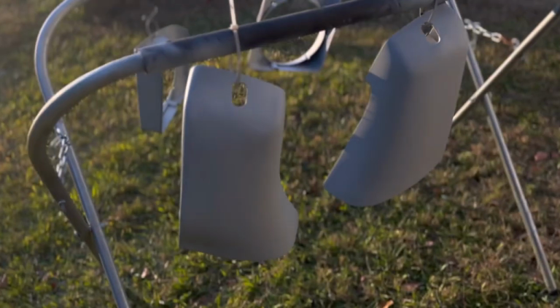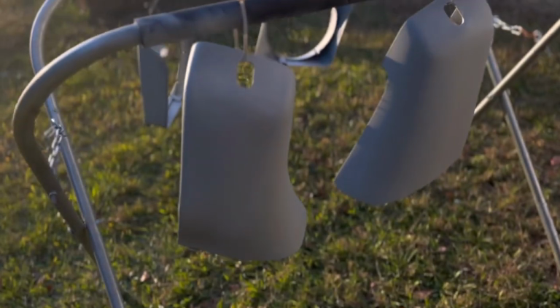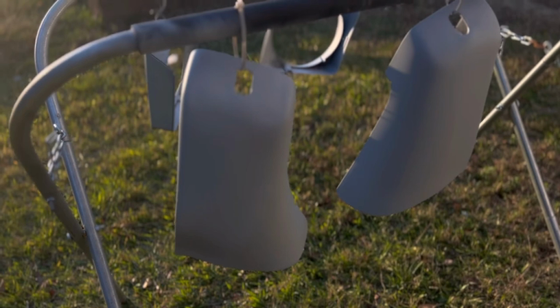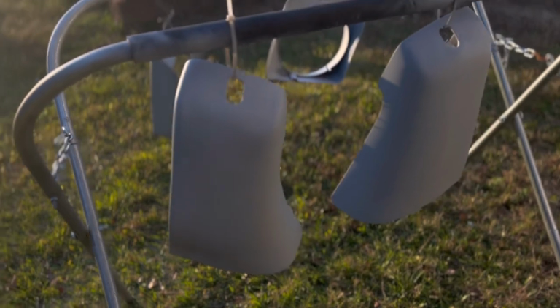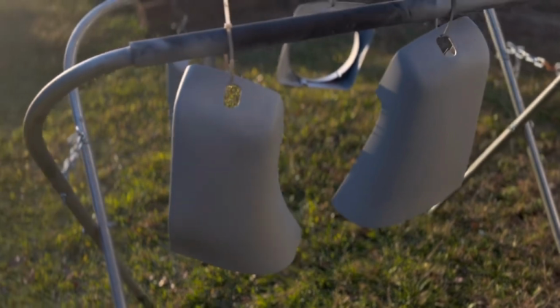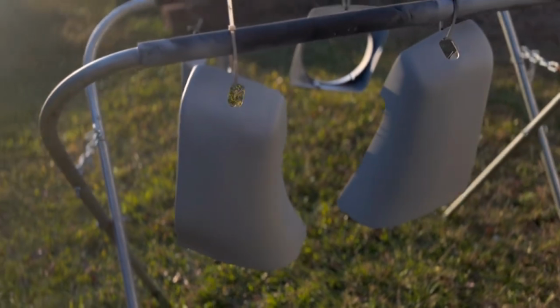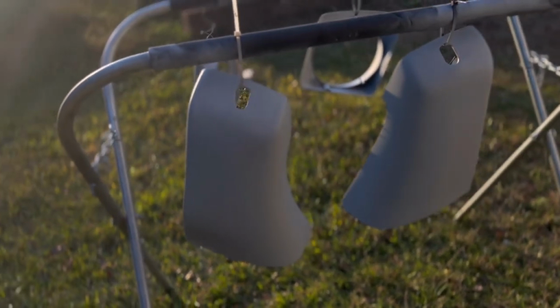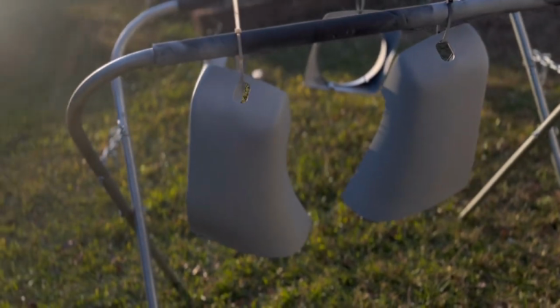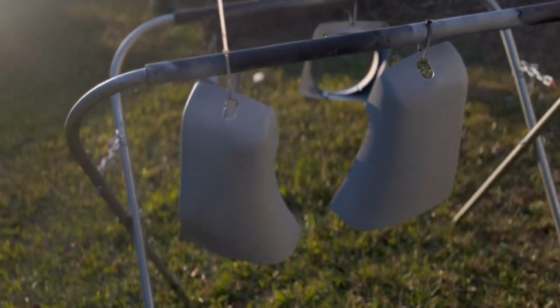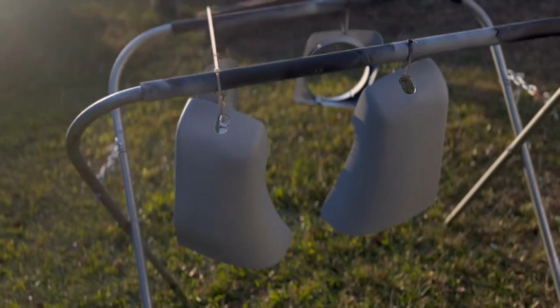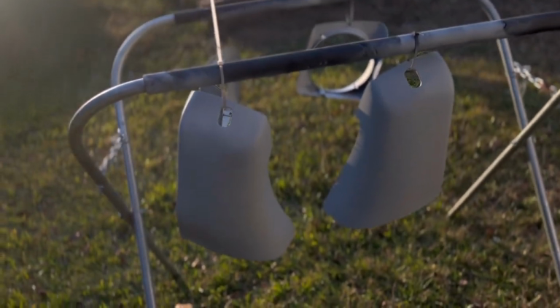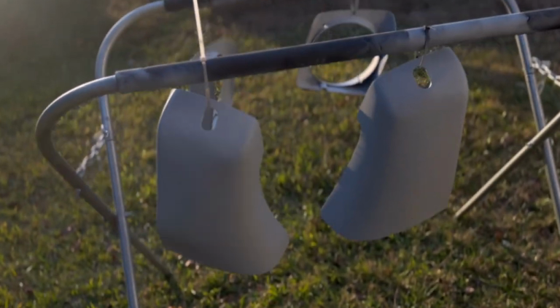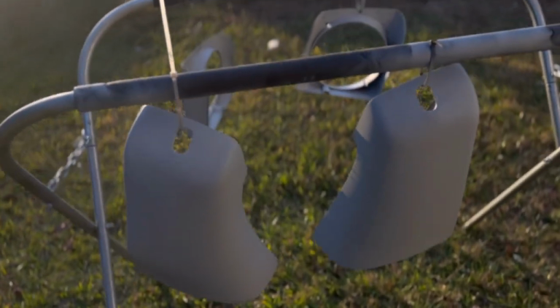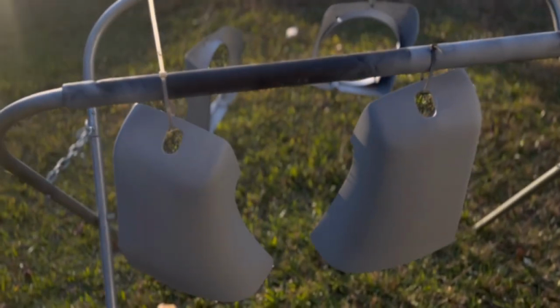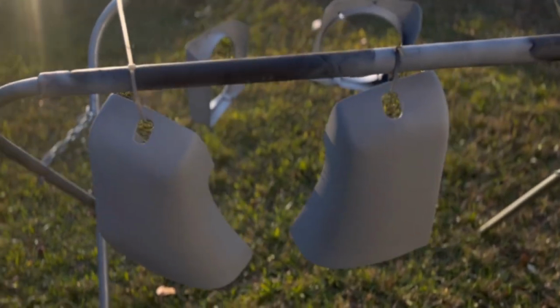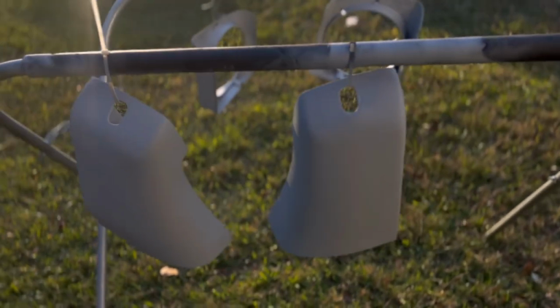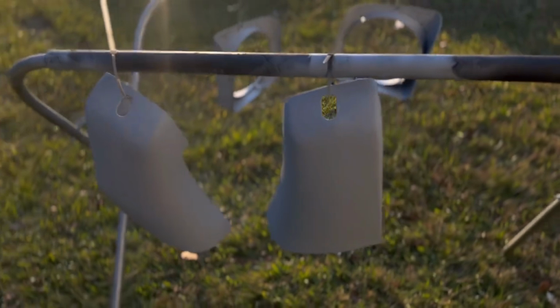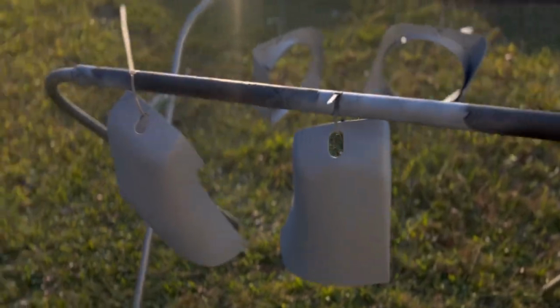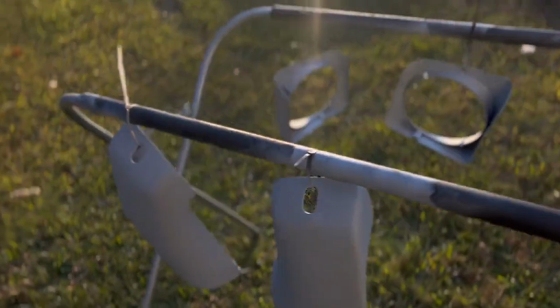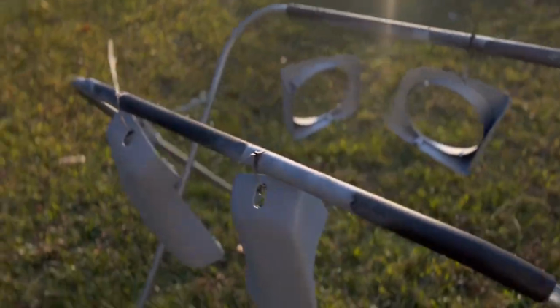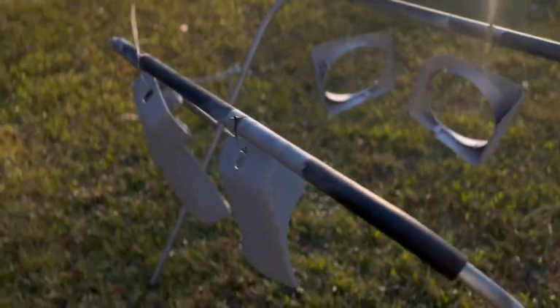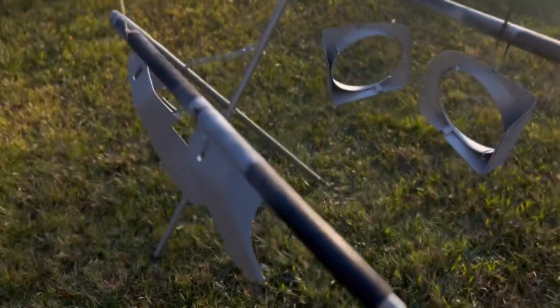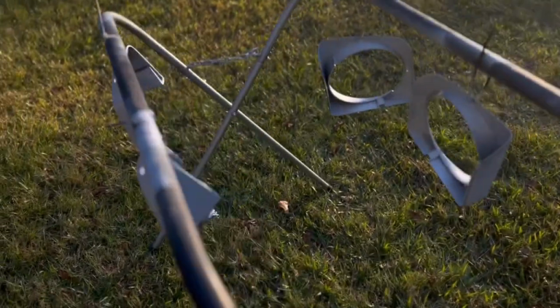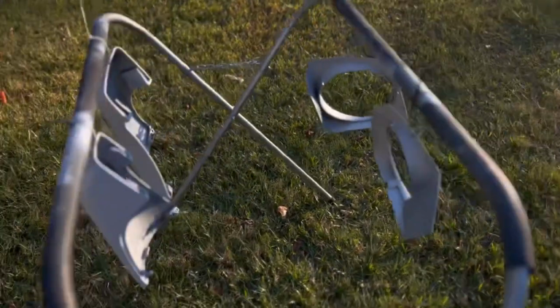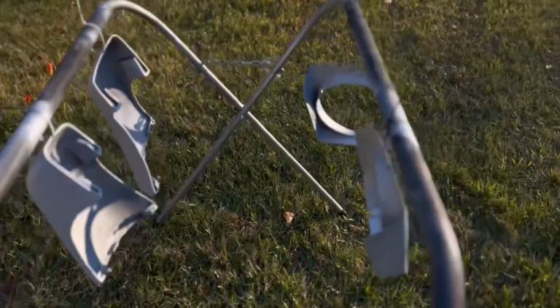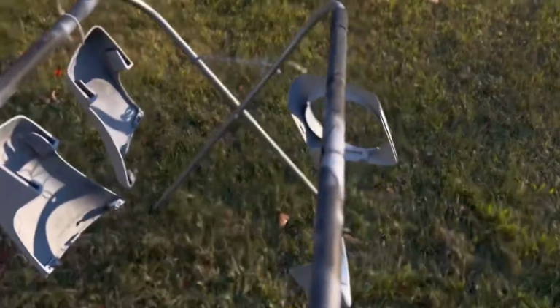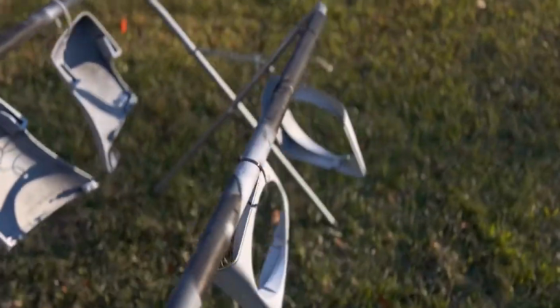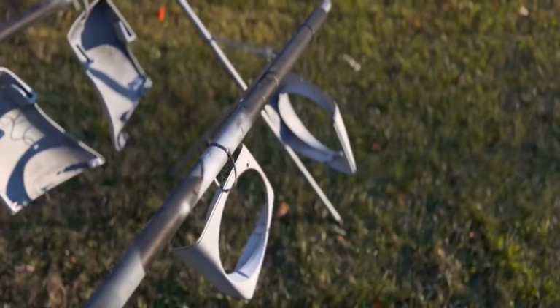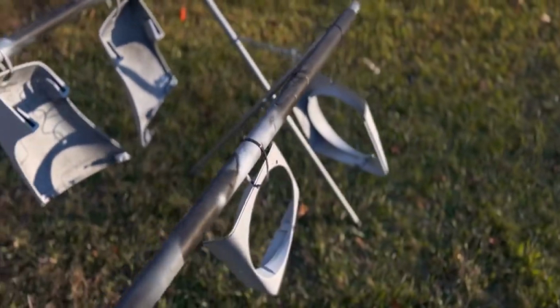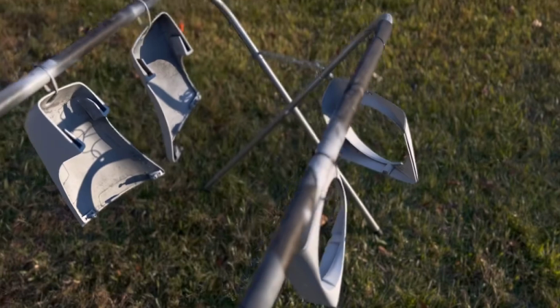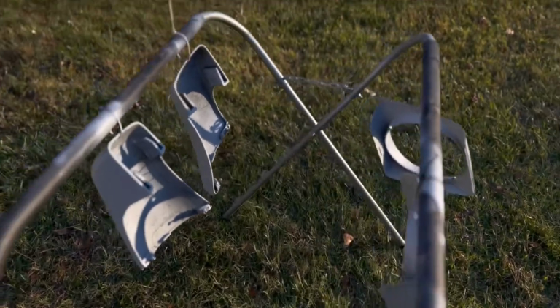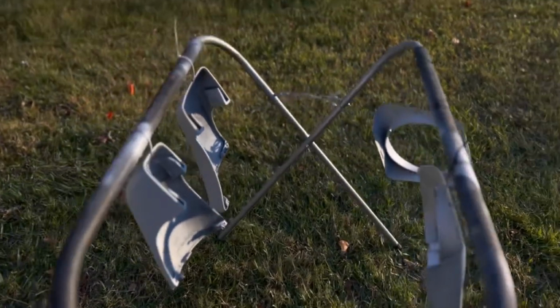These are the painted items we have. Probably going to hit it one more time — the sun is out, so conditions are good.